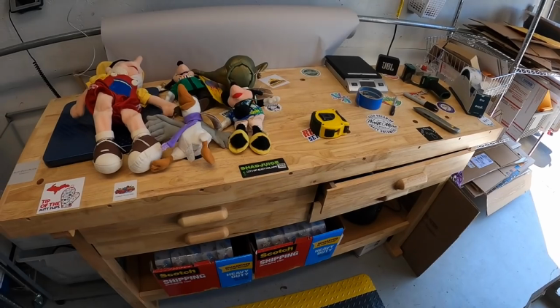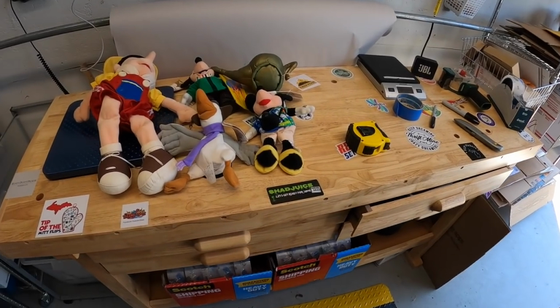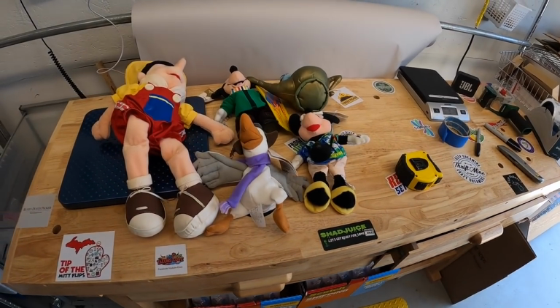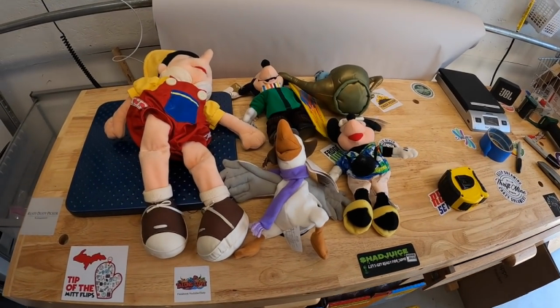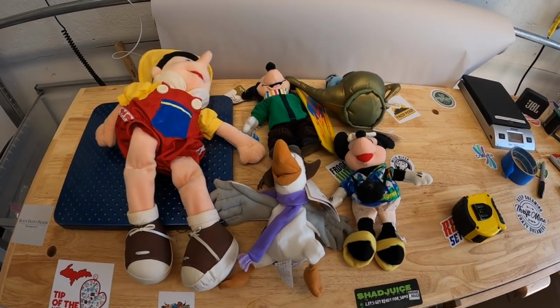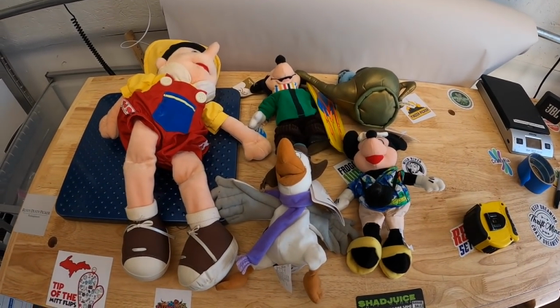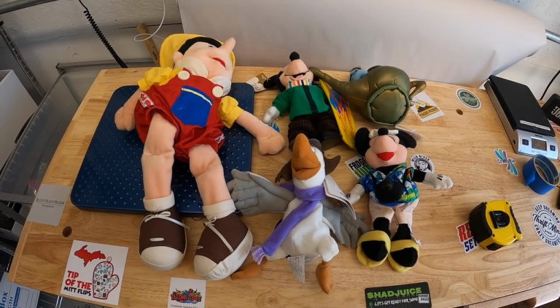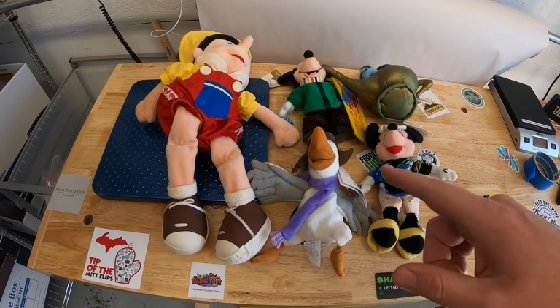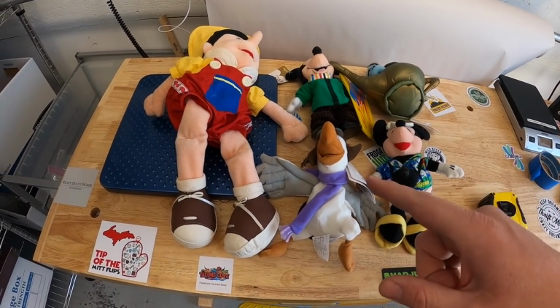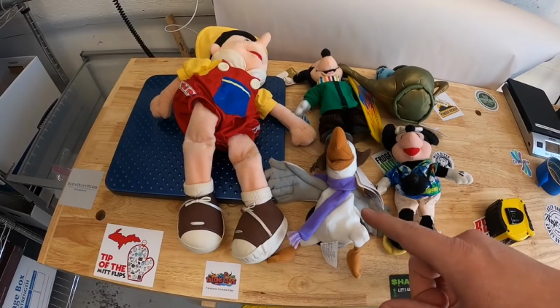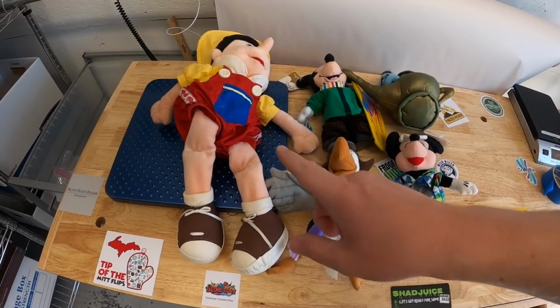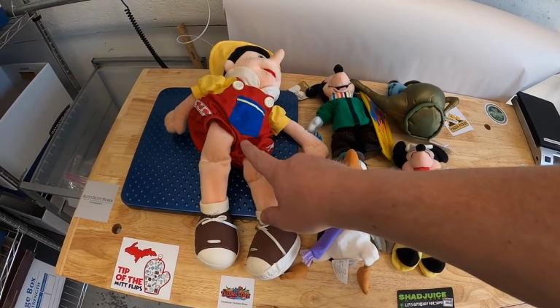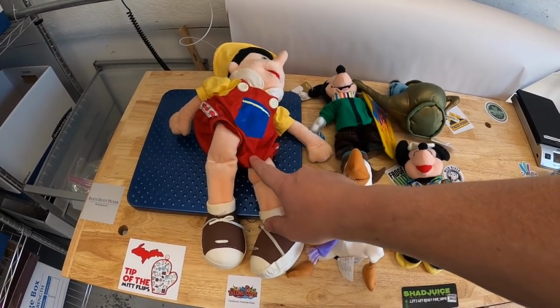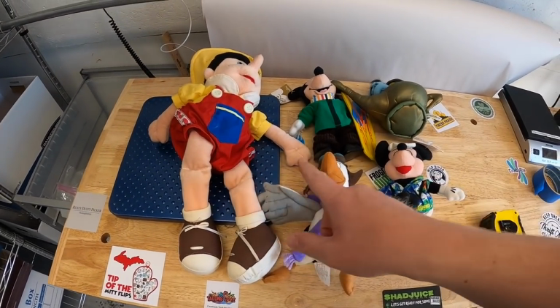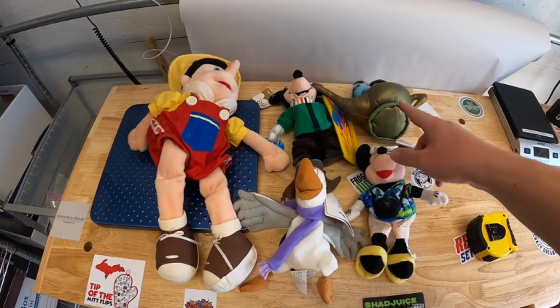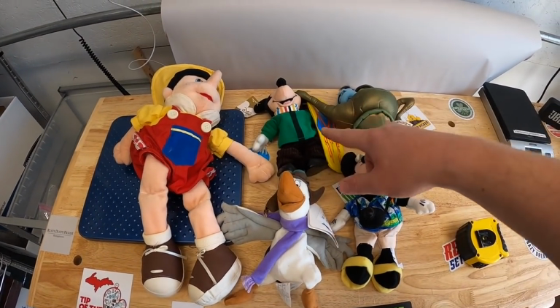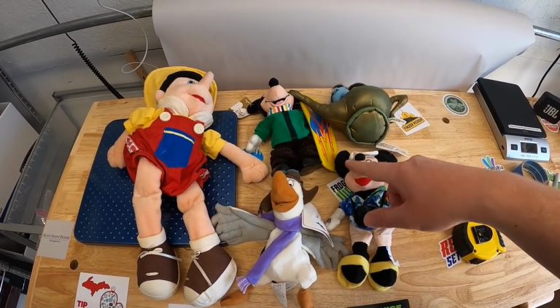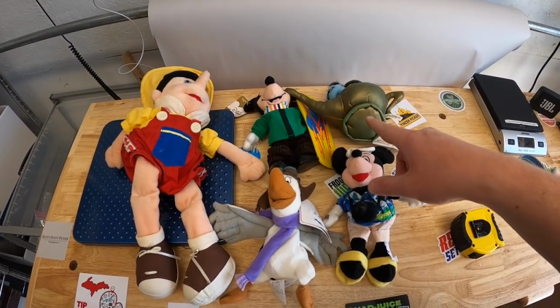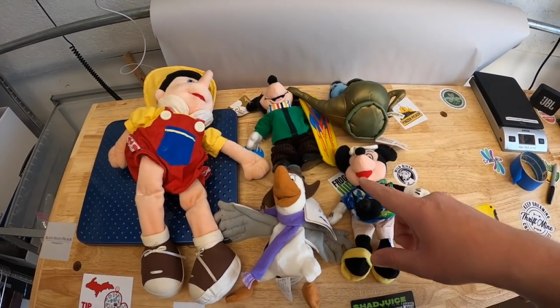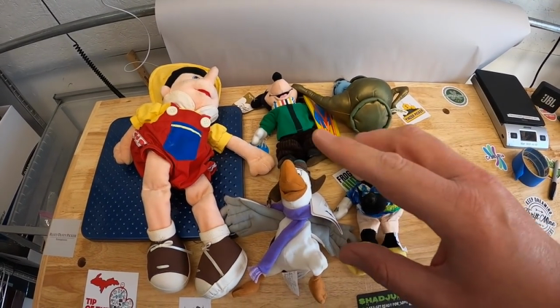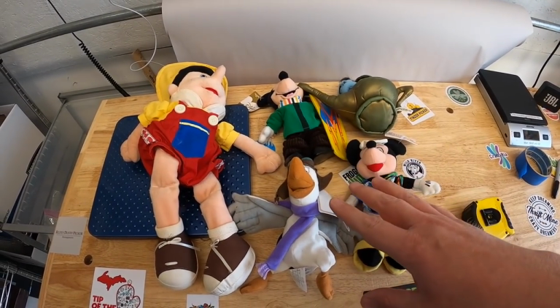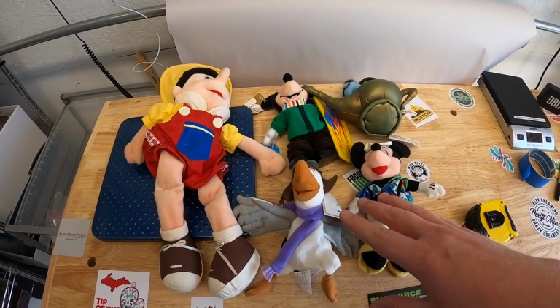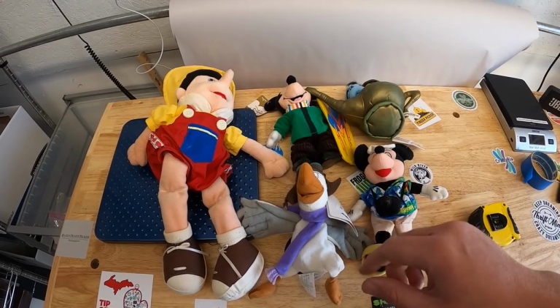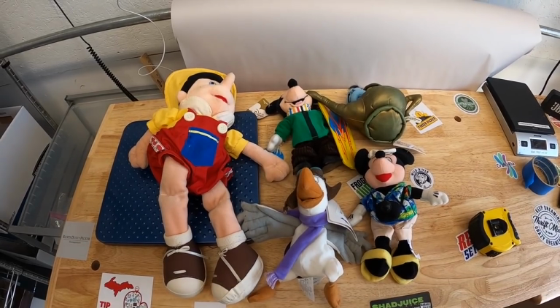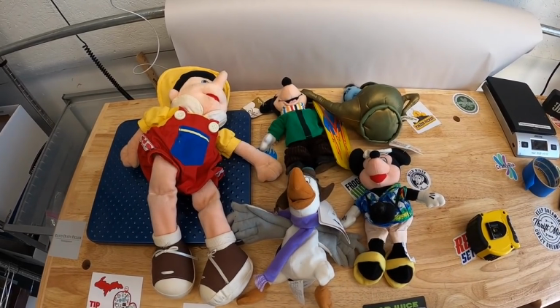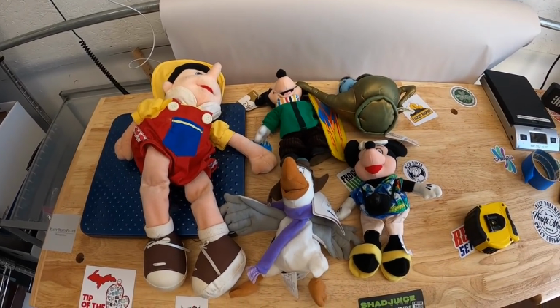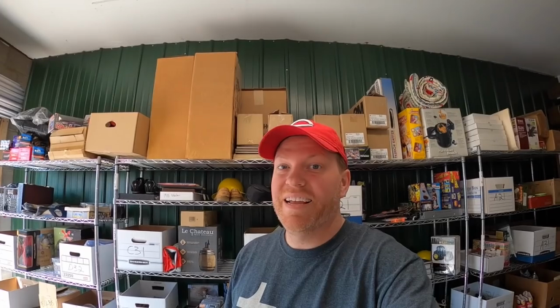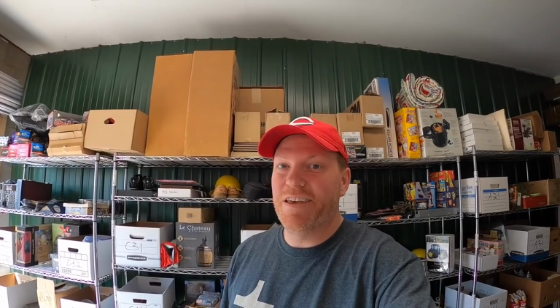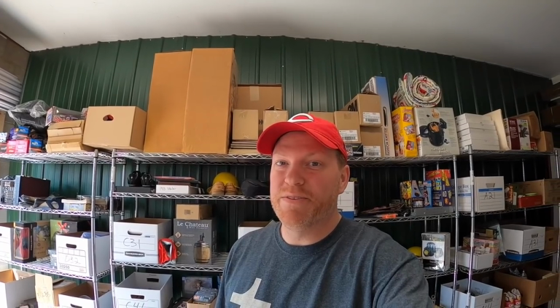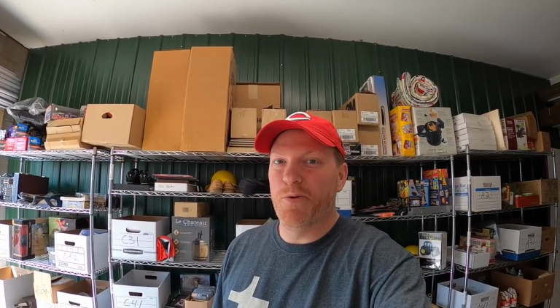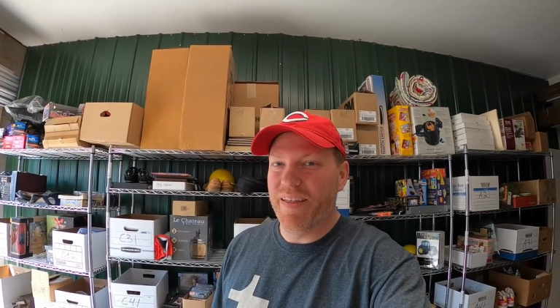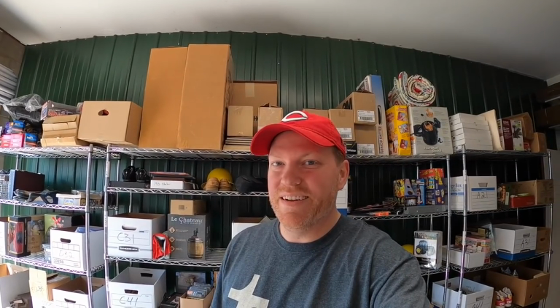First thing is a sale outside of eBay. A viewer named Nancy reached out about a Pinocchio doll and some Disney plushes. I sold them all to her for $30 free shipping. Nancy, thank you so much for the support. I hope you like that stuff.